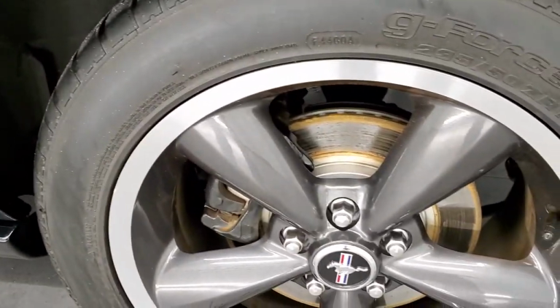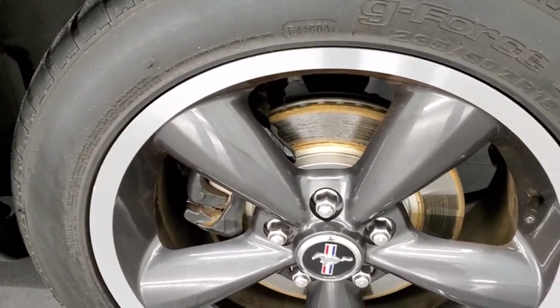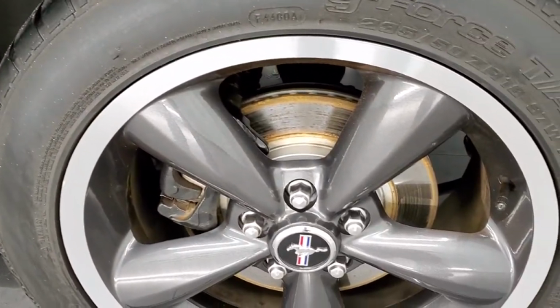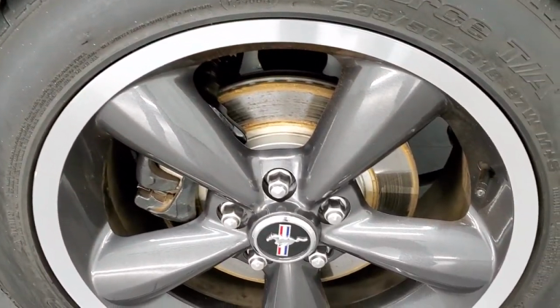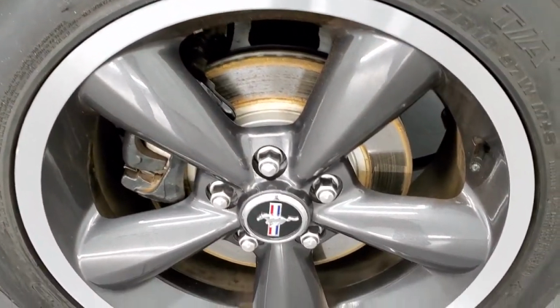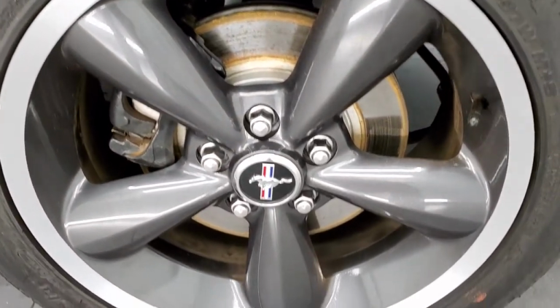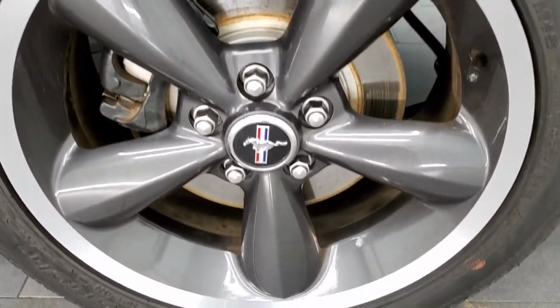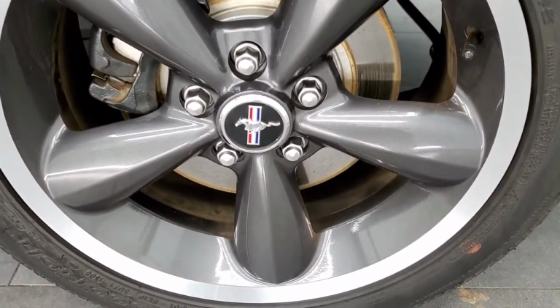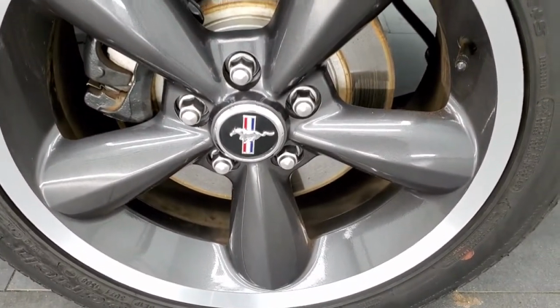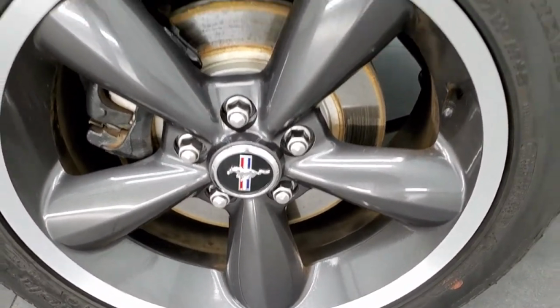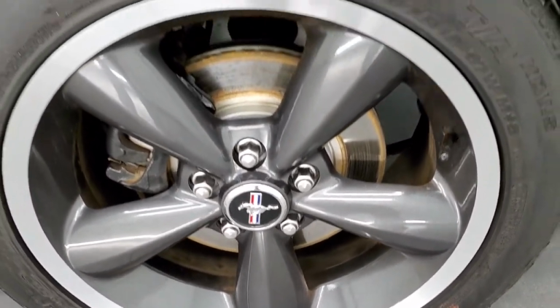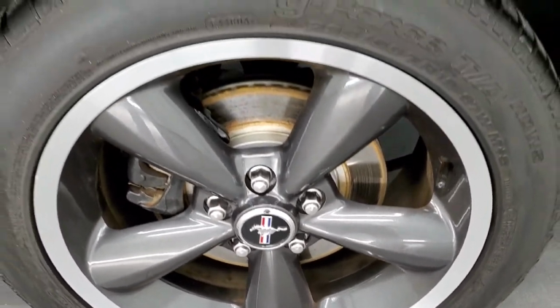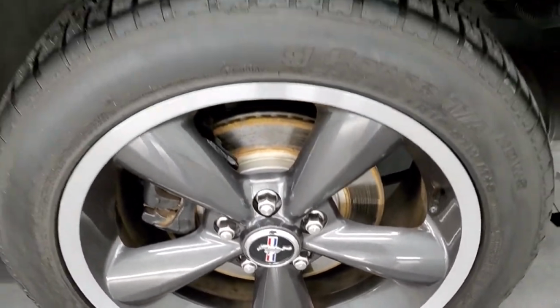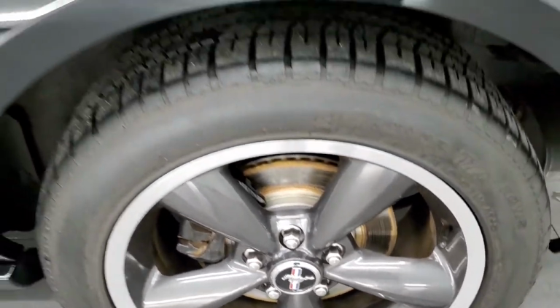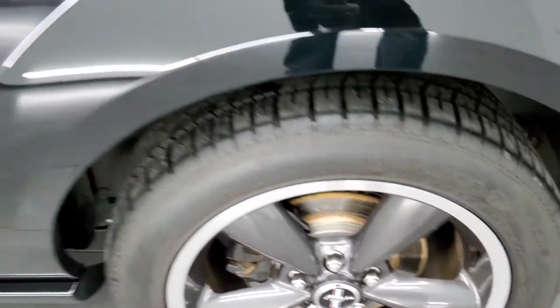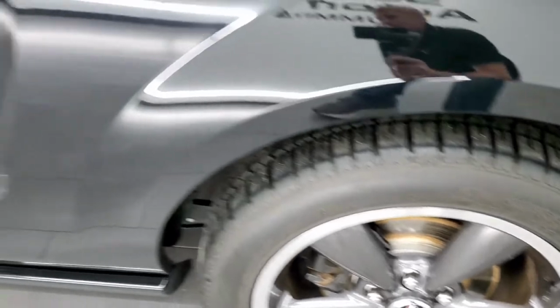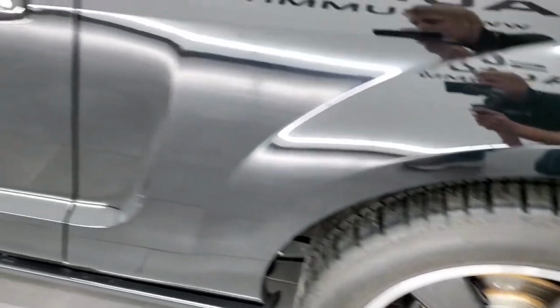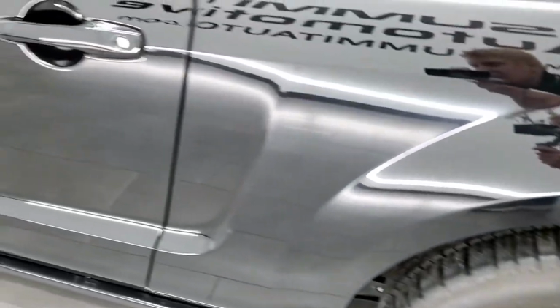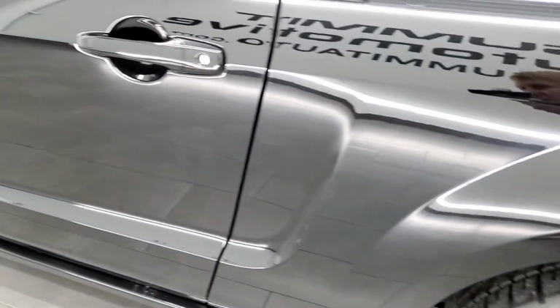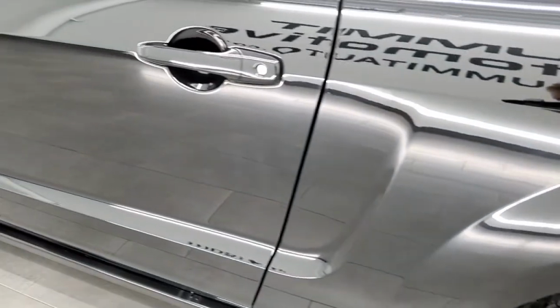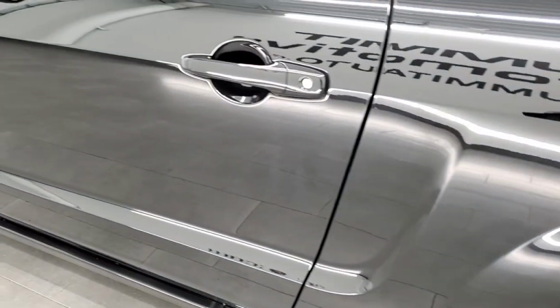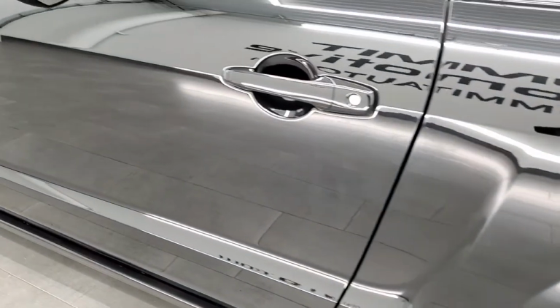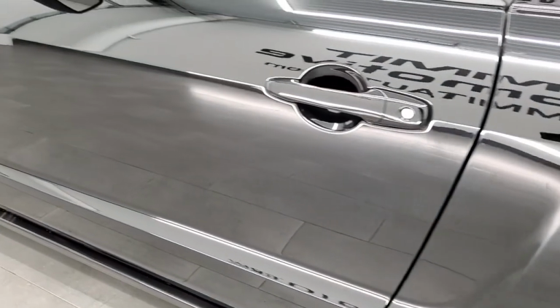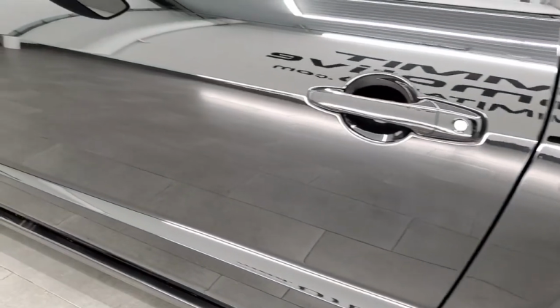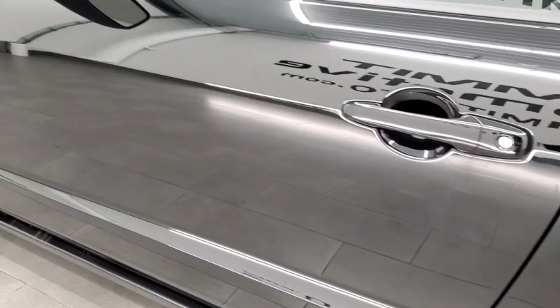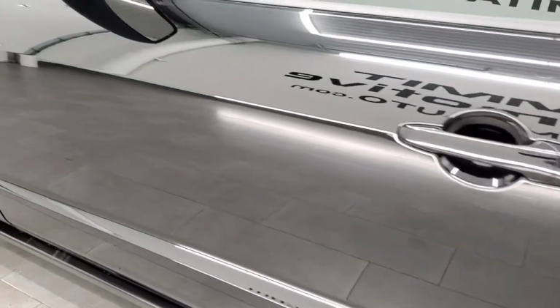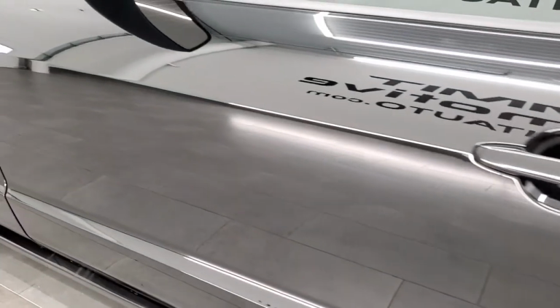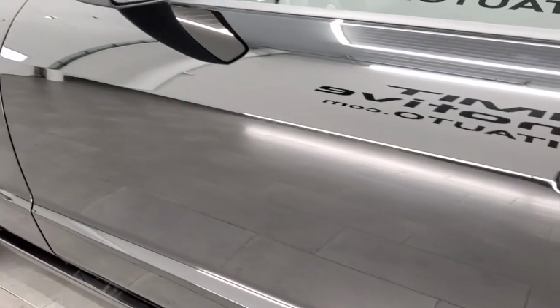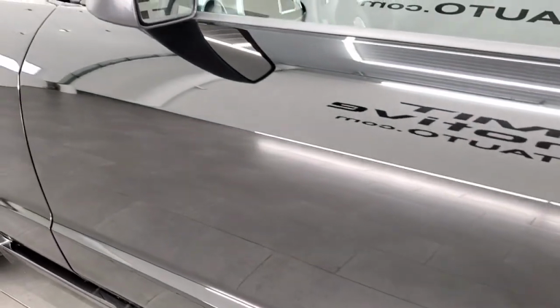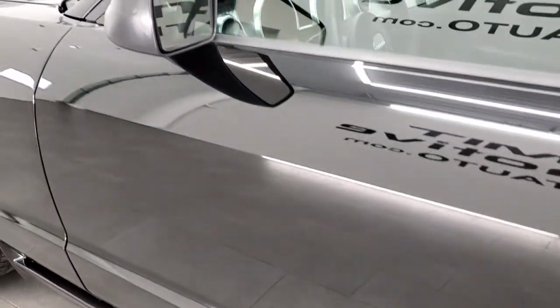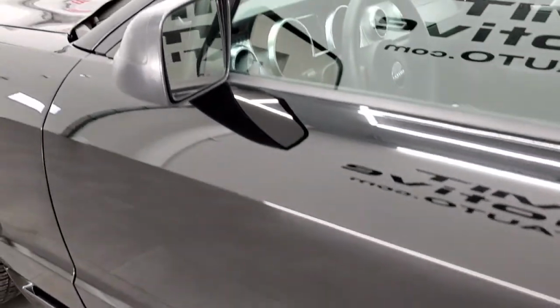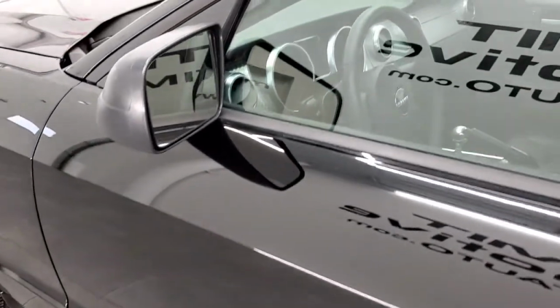The back rim on the driver's side is in very nice shape, and the driver's side door looks really good as well — no dents or dings on there.